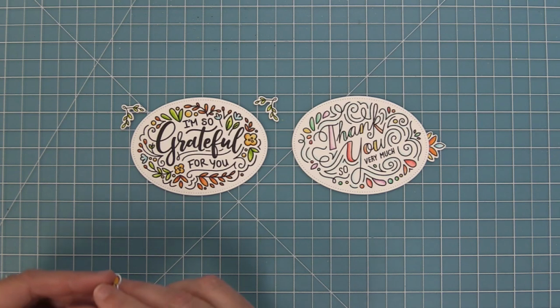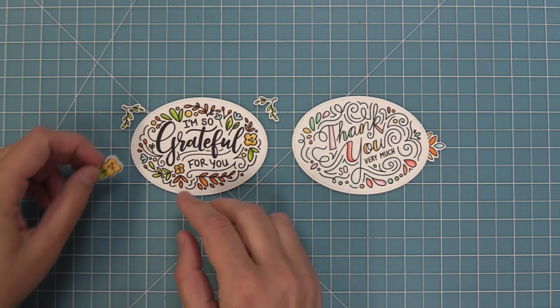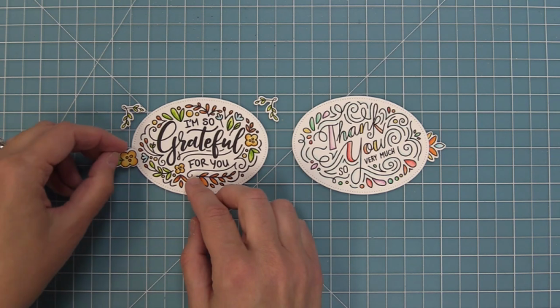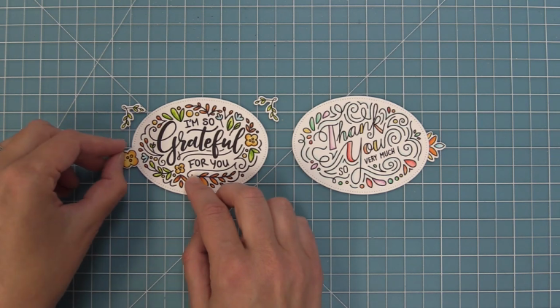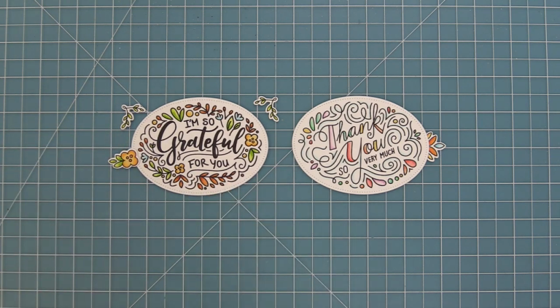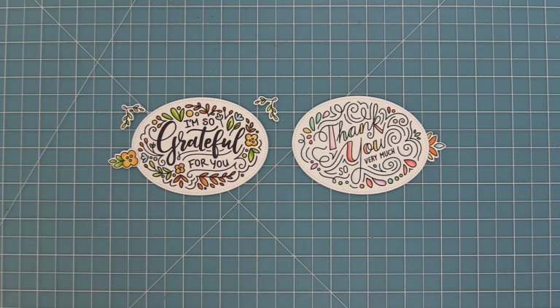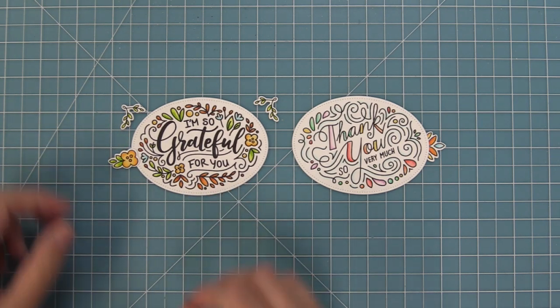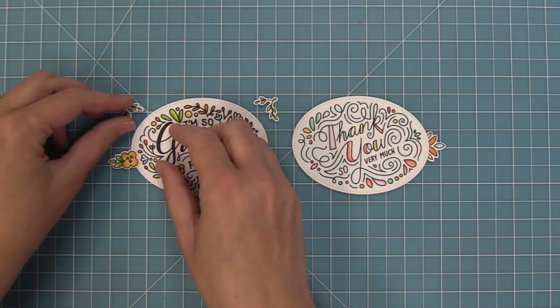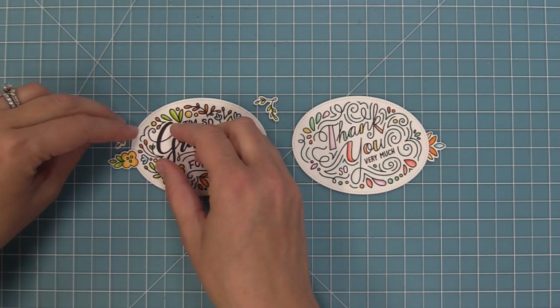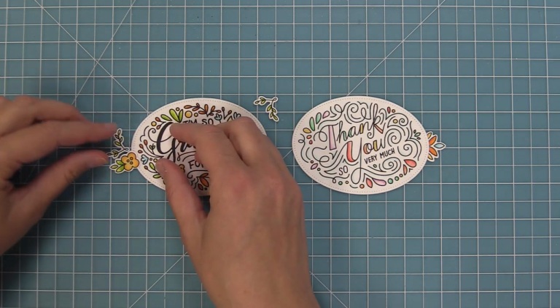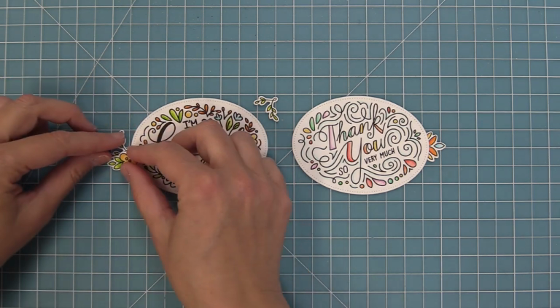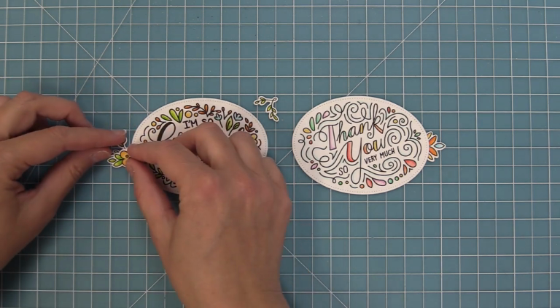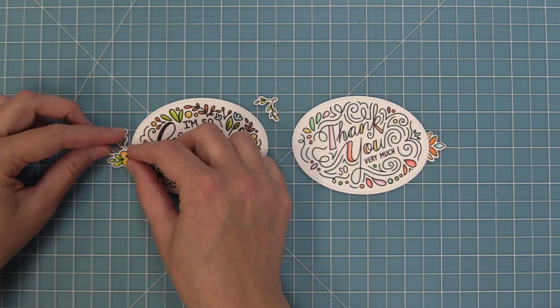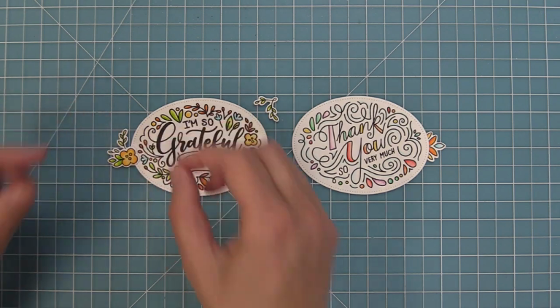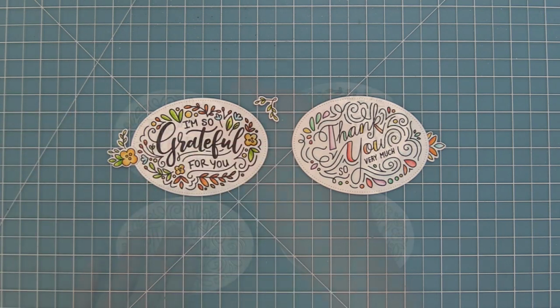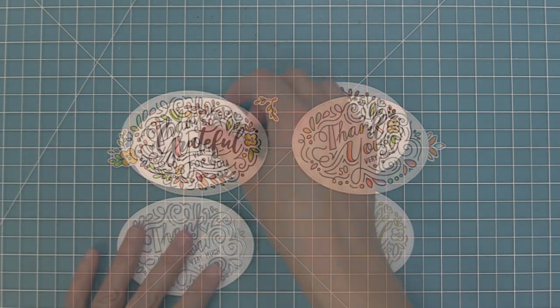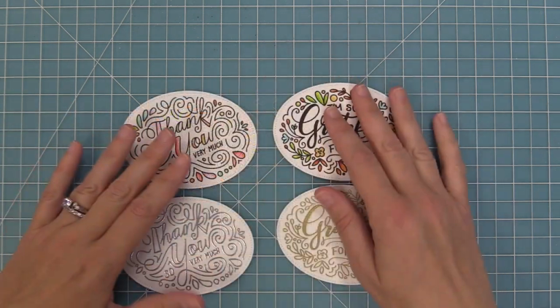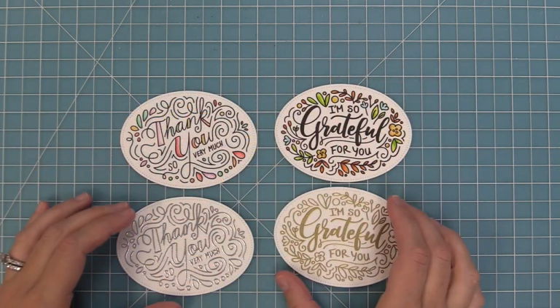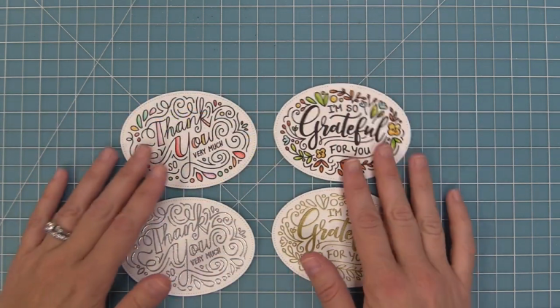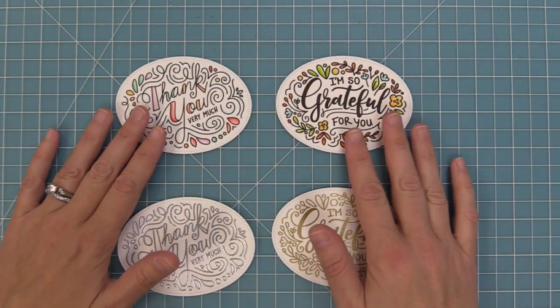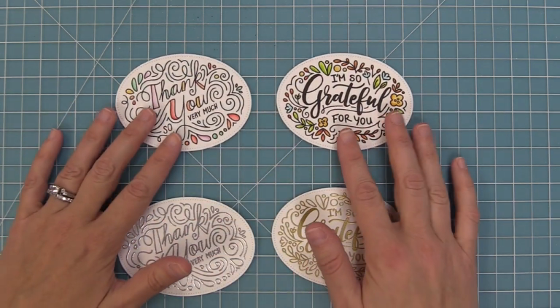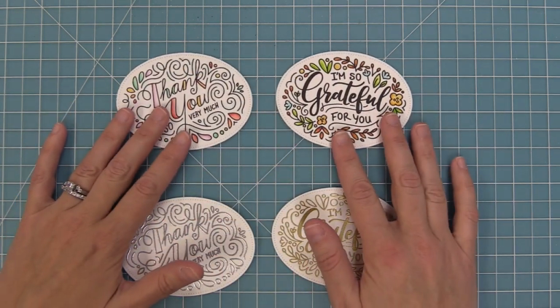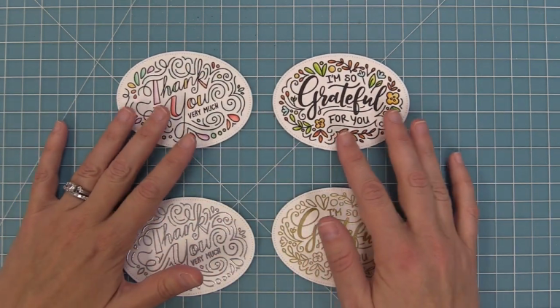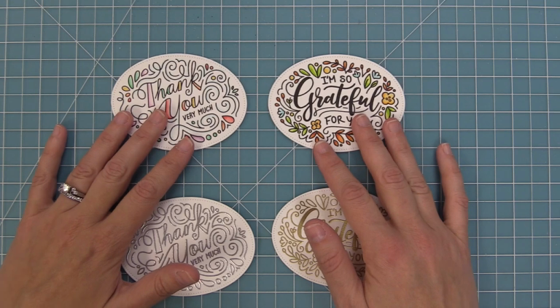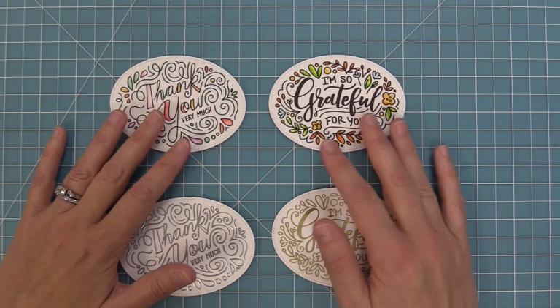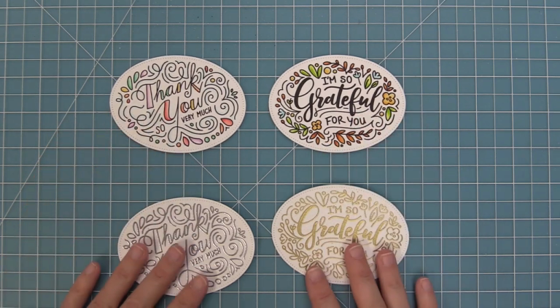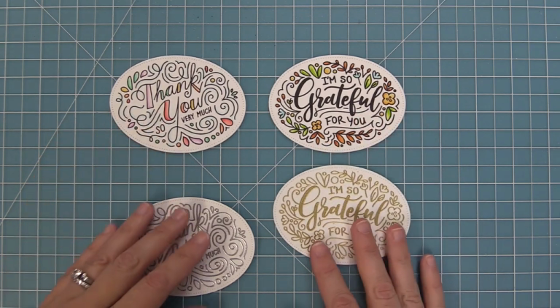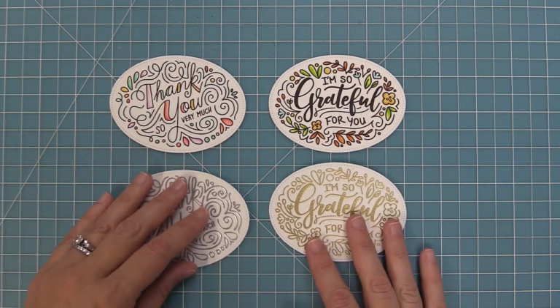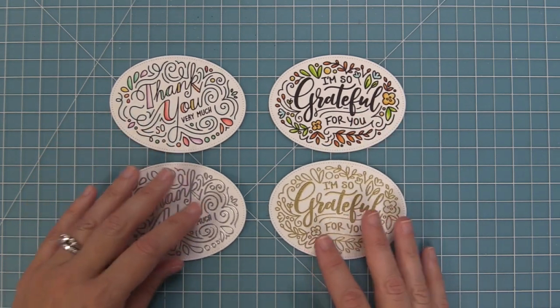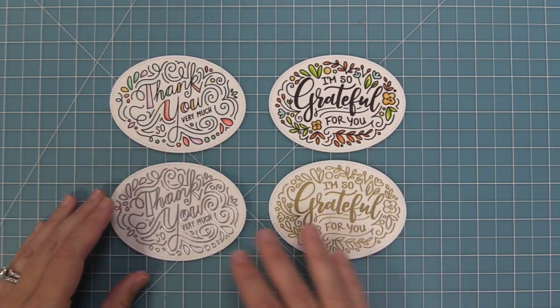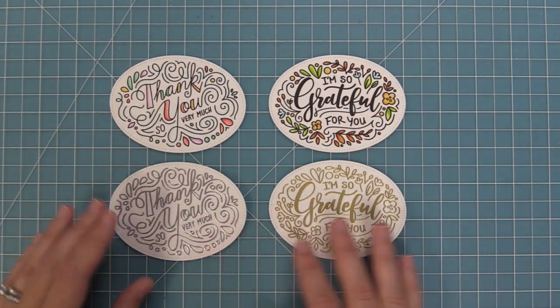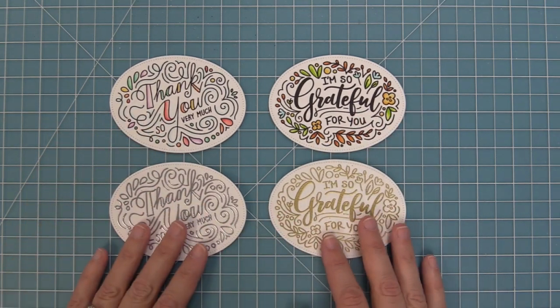Here you can see how you can kind of layer the different images together. I love those little filigrees — you can layer them behind the flowers and they just look so pretty together. Here is a comparison again, all die cut, between our heat embossed versions and our ones that we colored with markers.